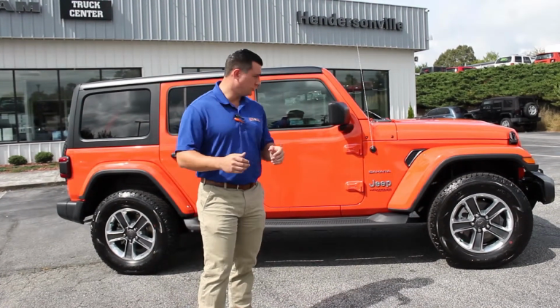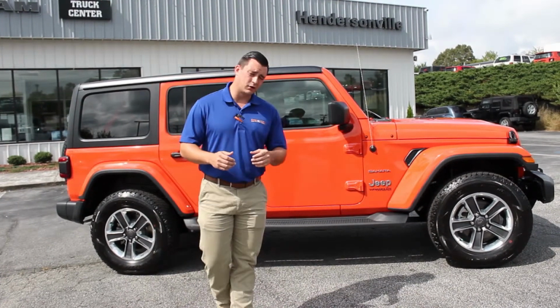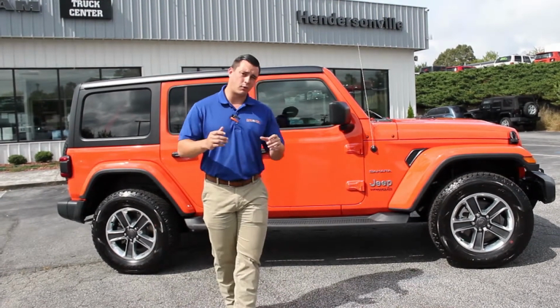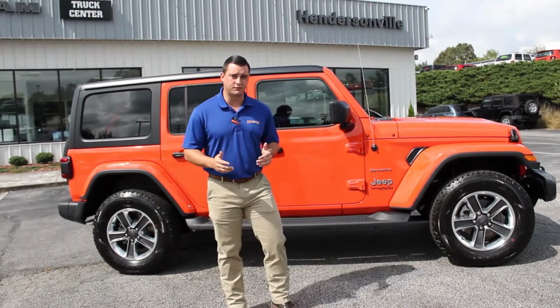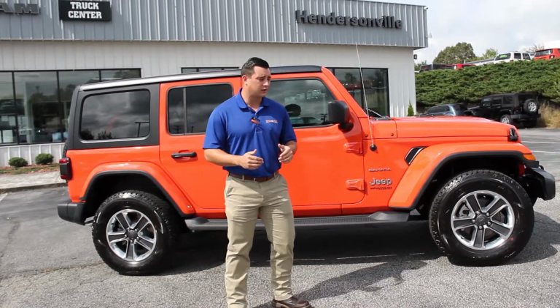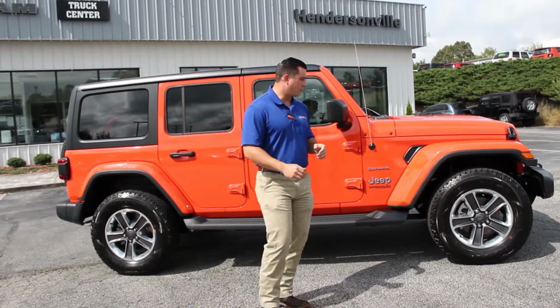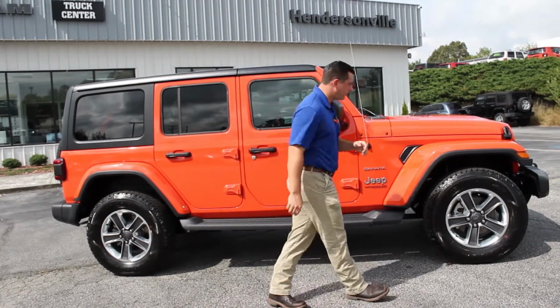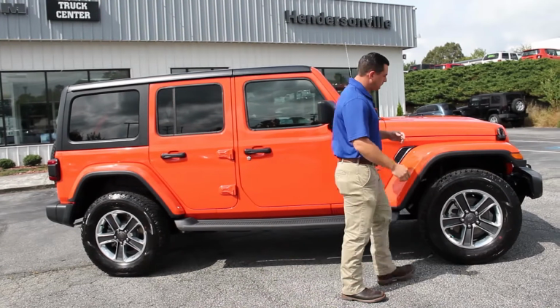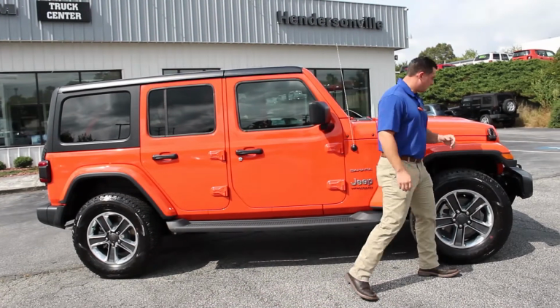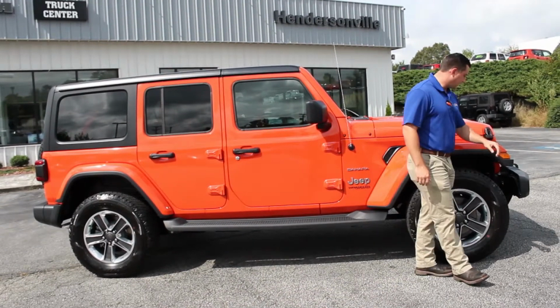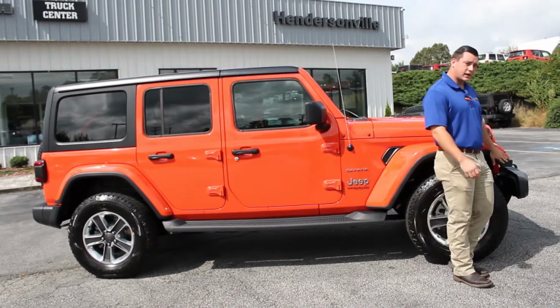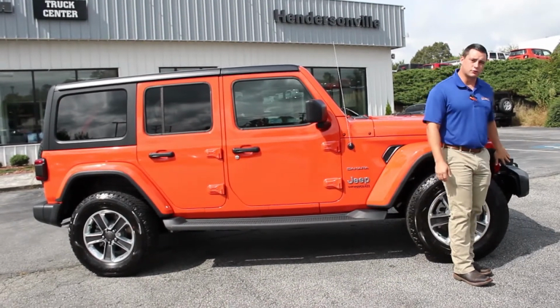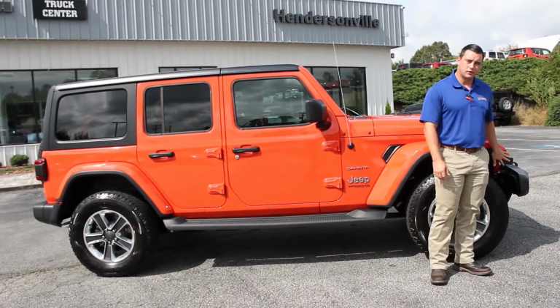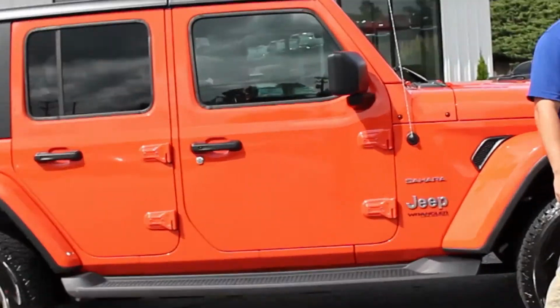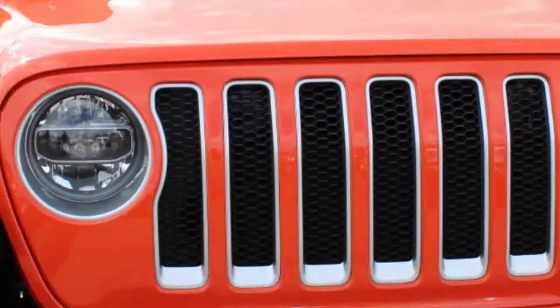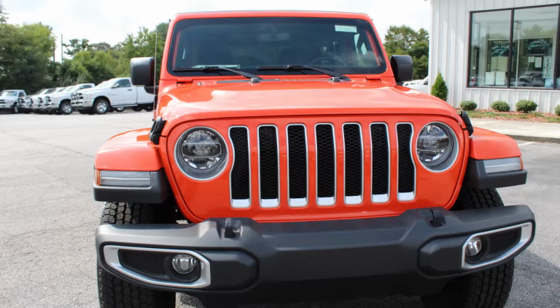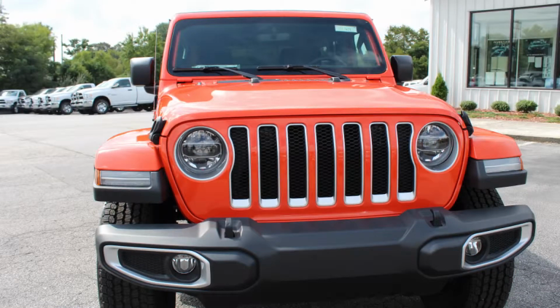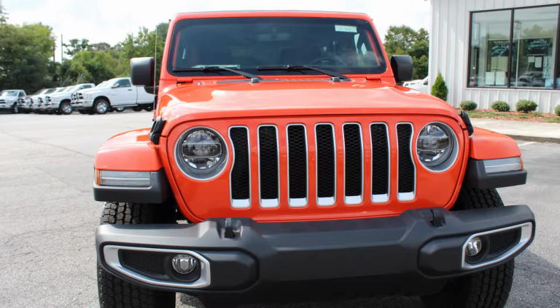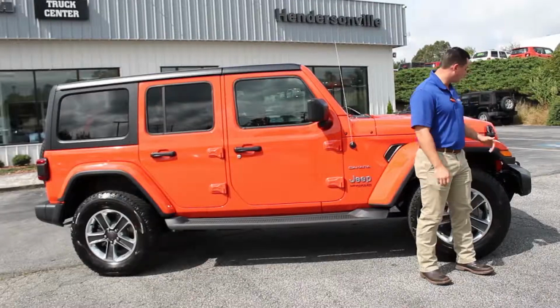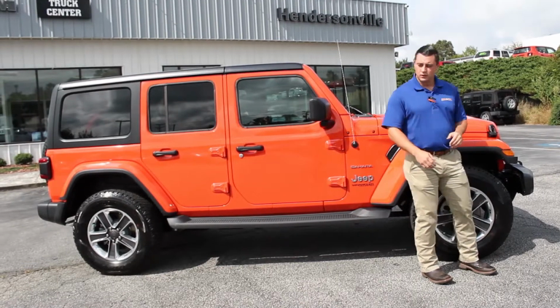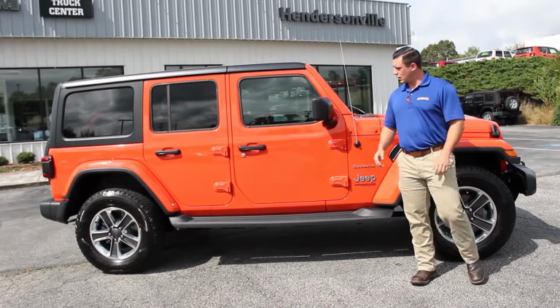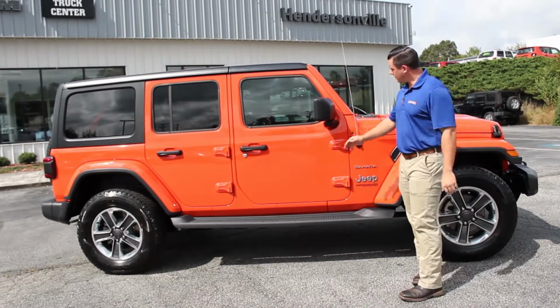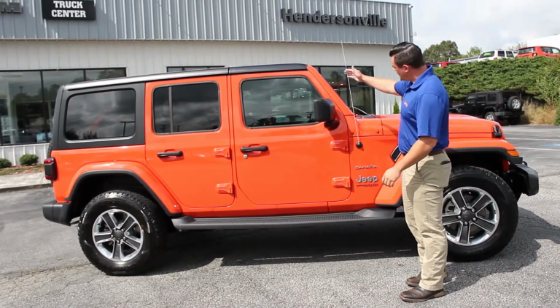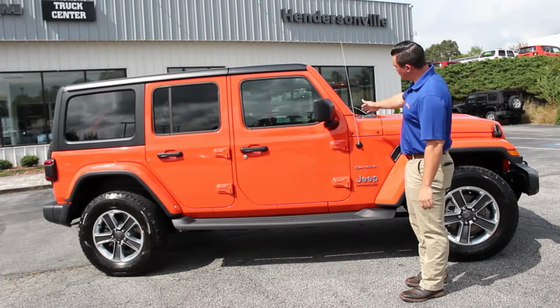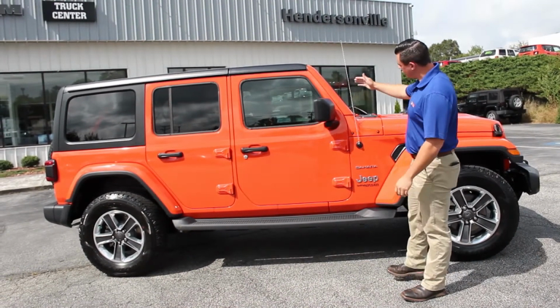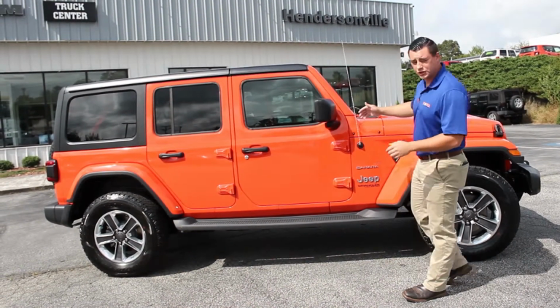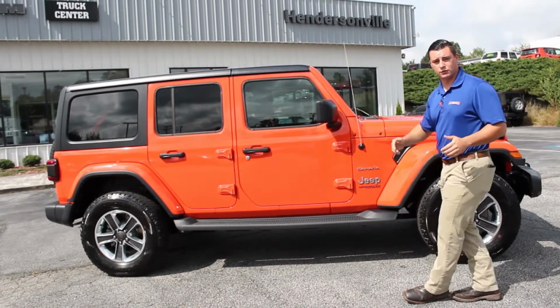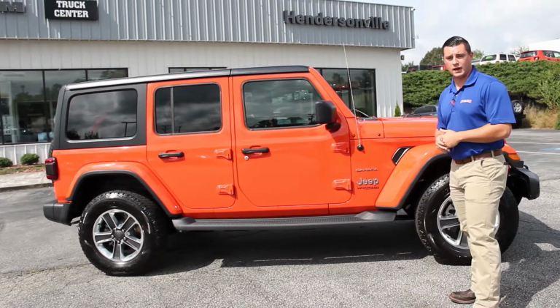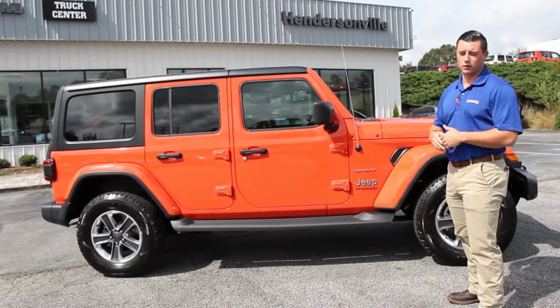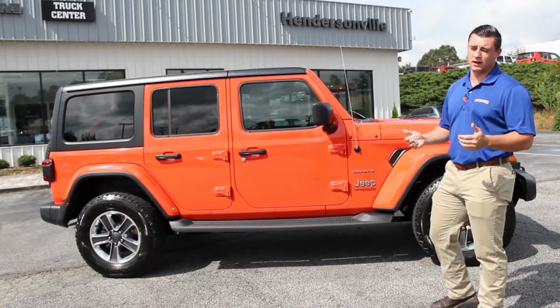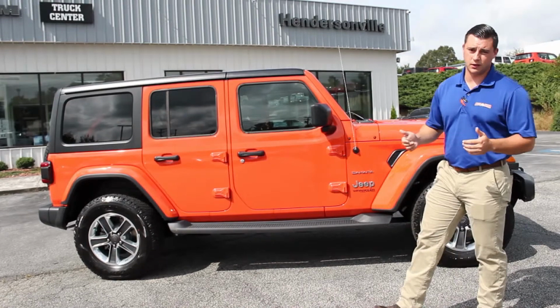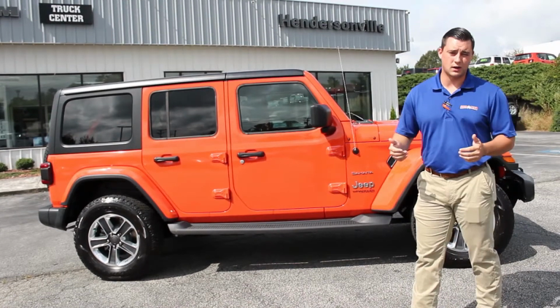Your new Wranglers will always be defined by having a different set of headlights on the front, and also having a more sloped windshield to help with more aerodynamics and better gas mileage.